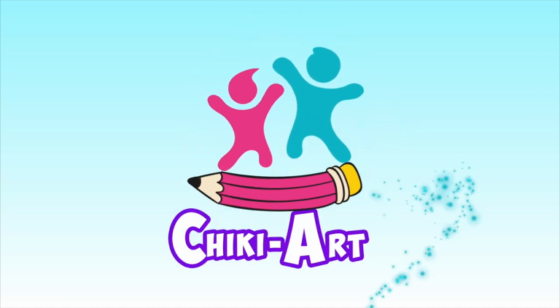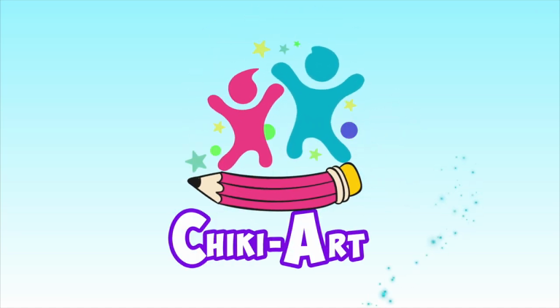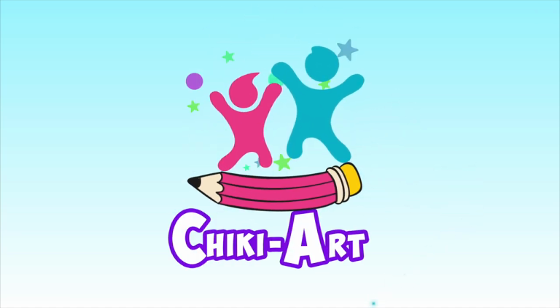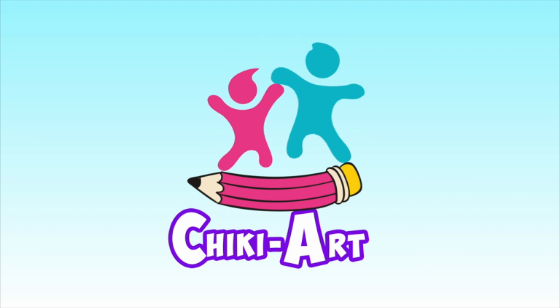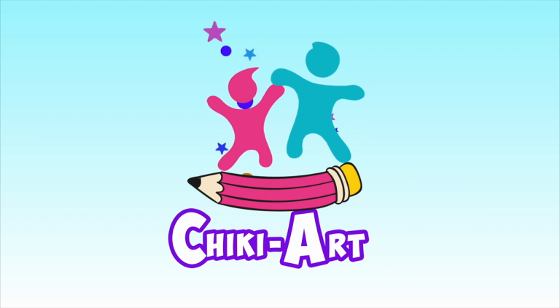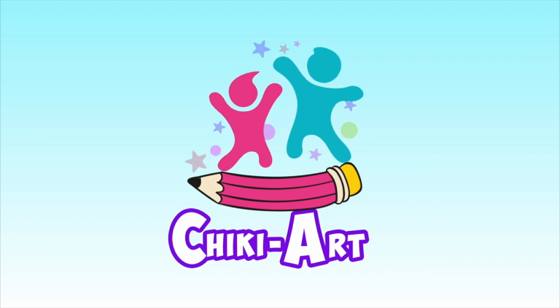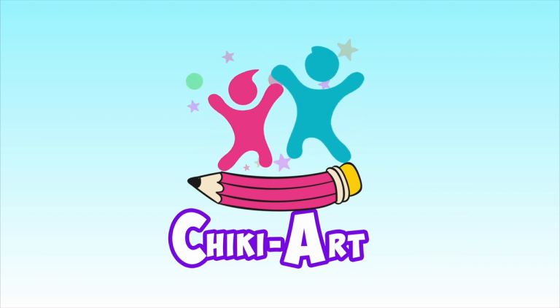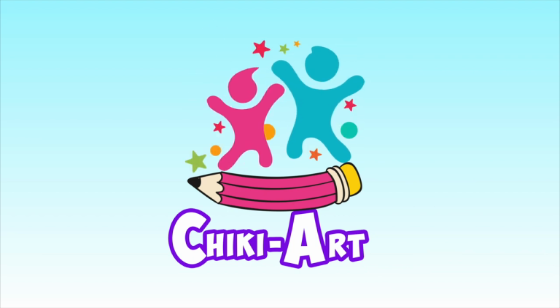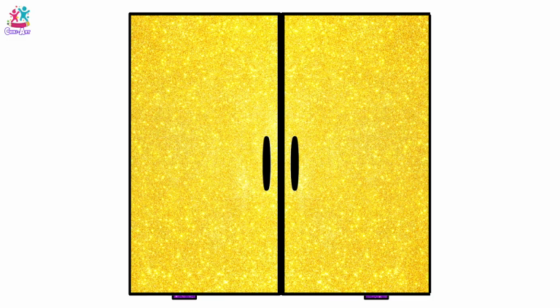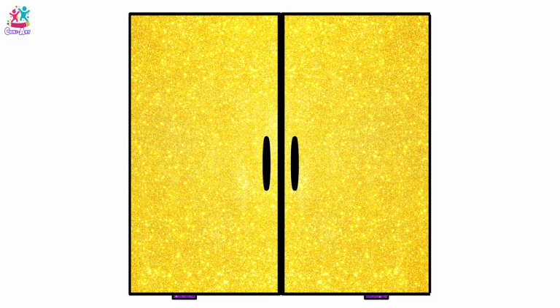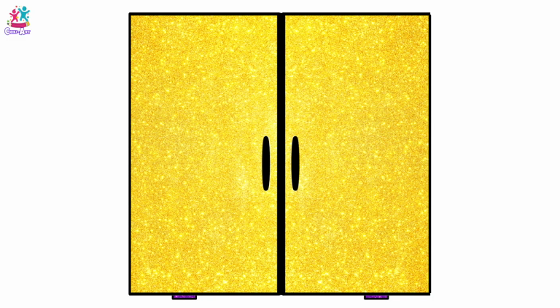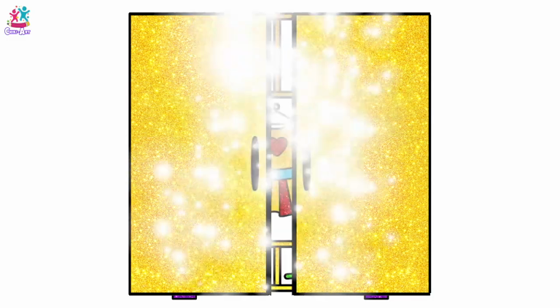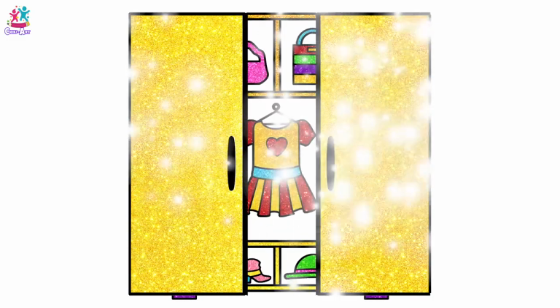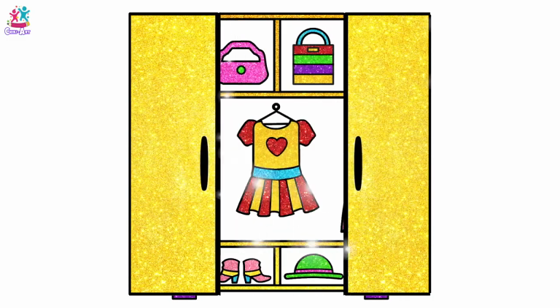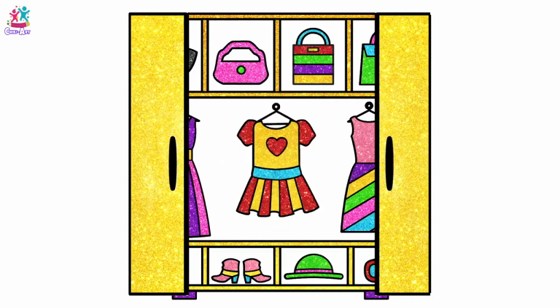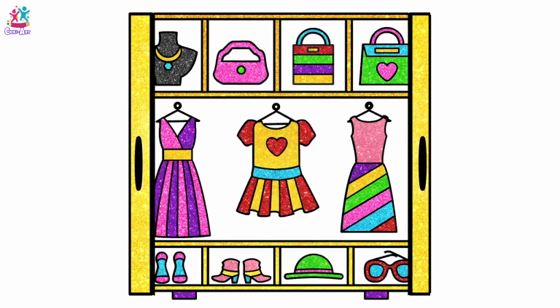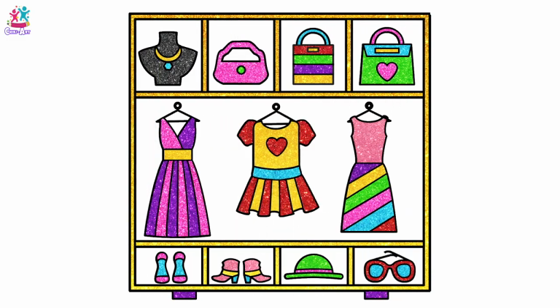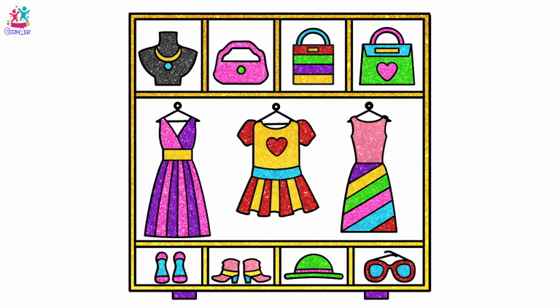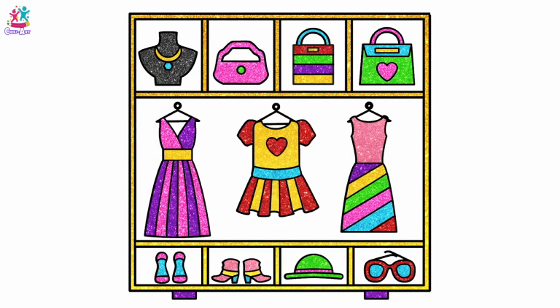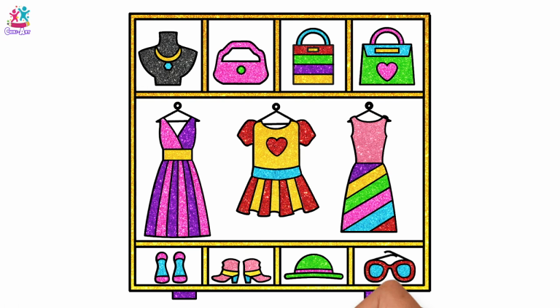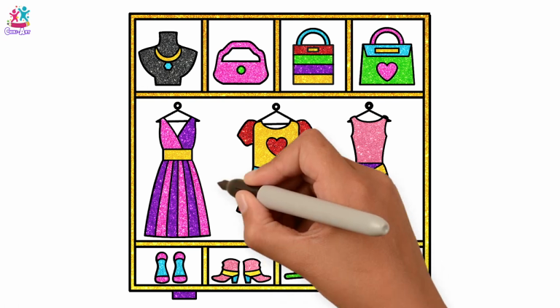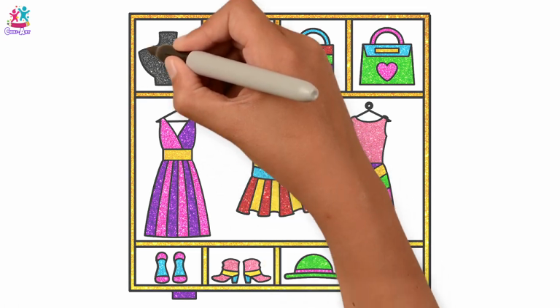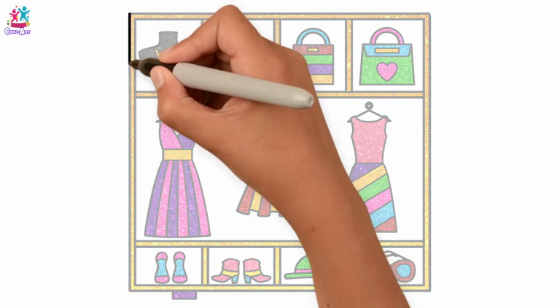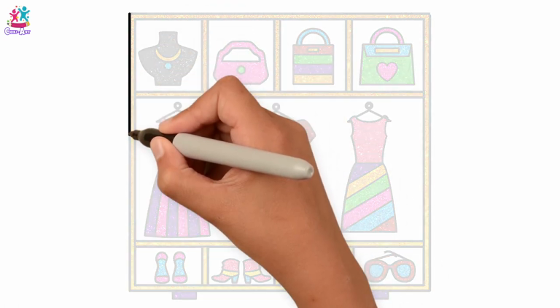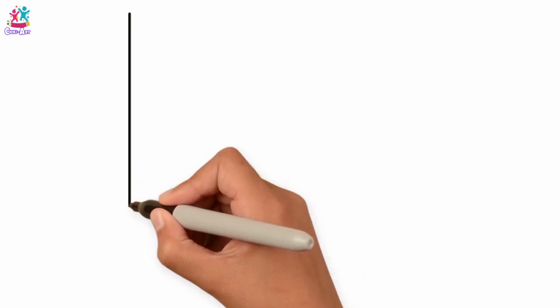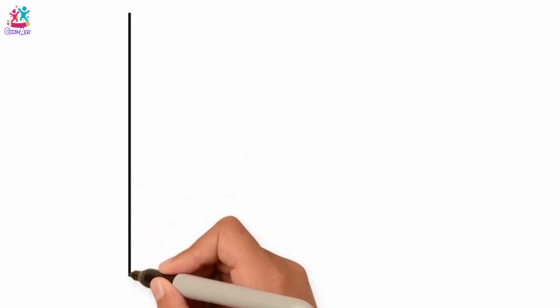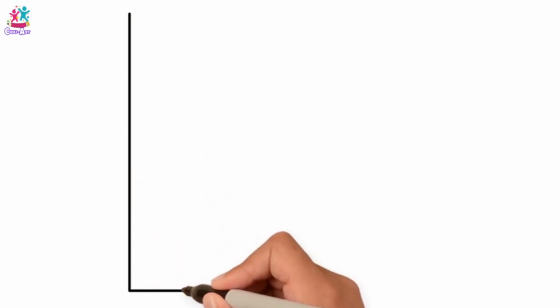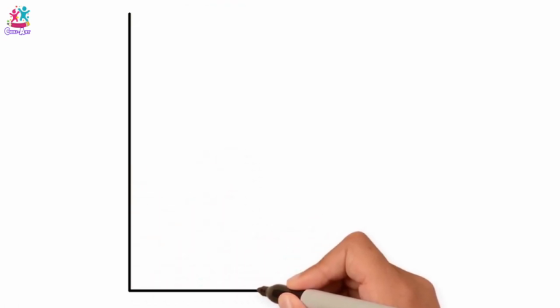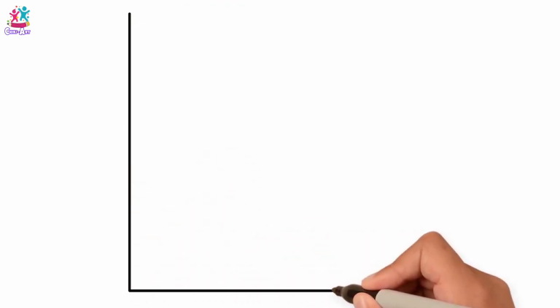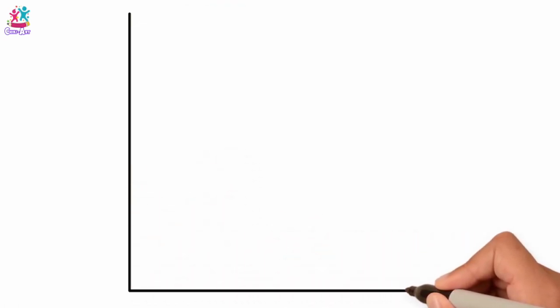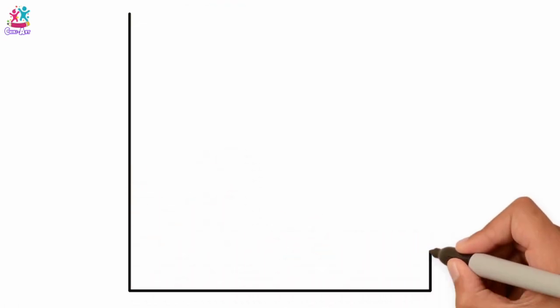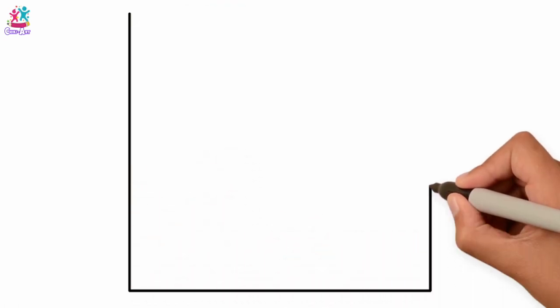Cheeky Art! Hi friends! Today we're going to make a fashion closet! That's right!